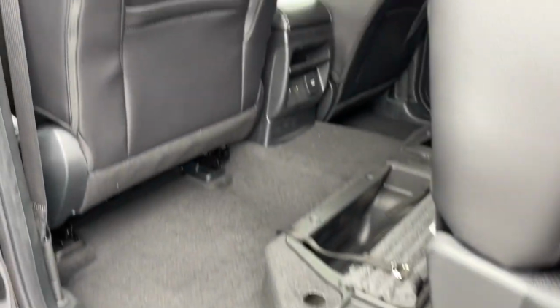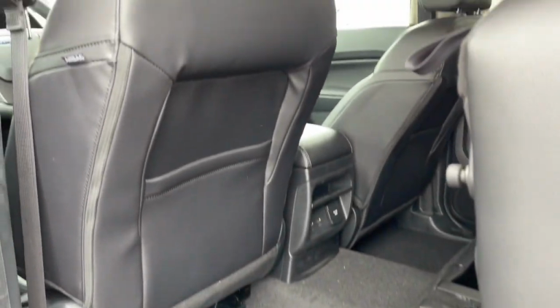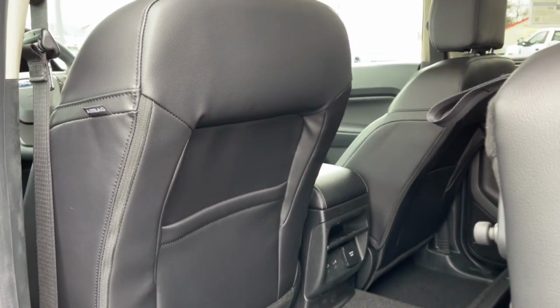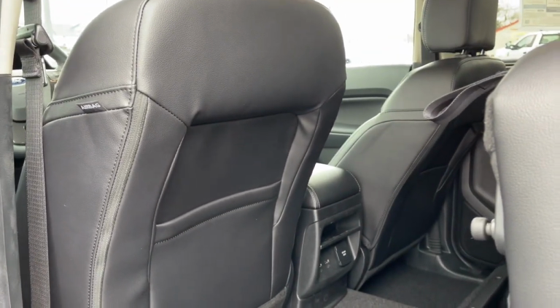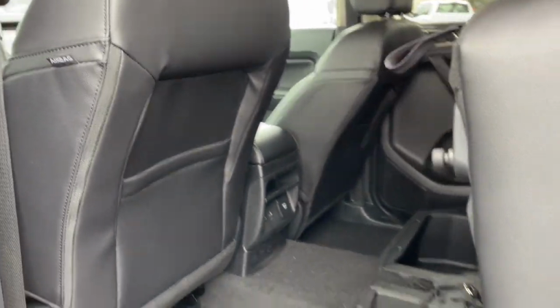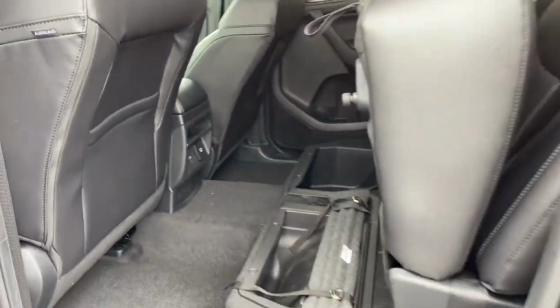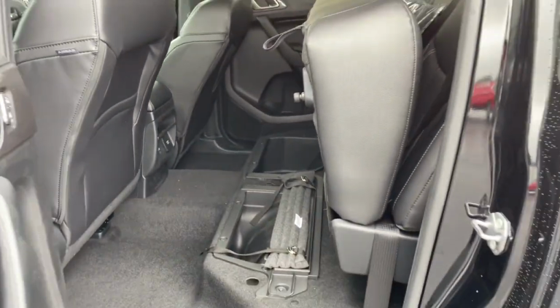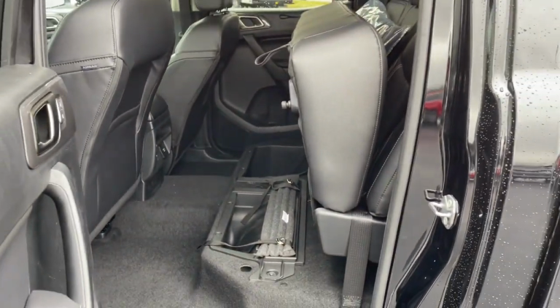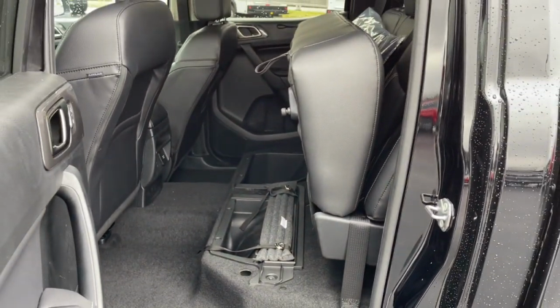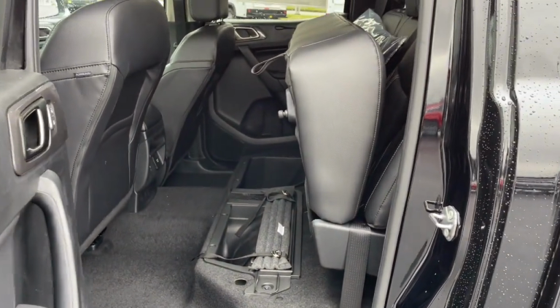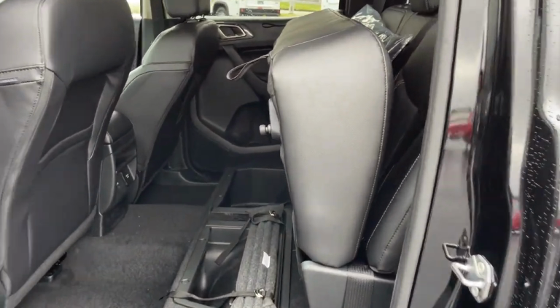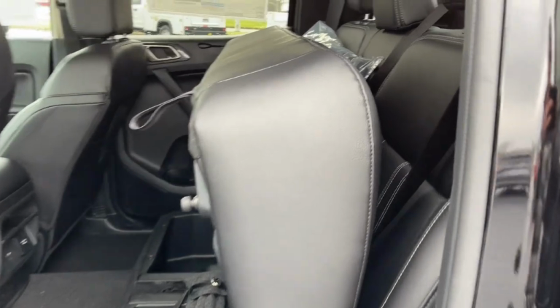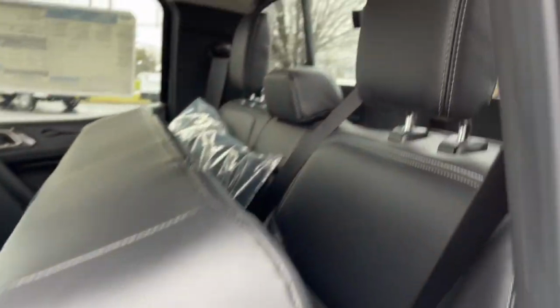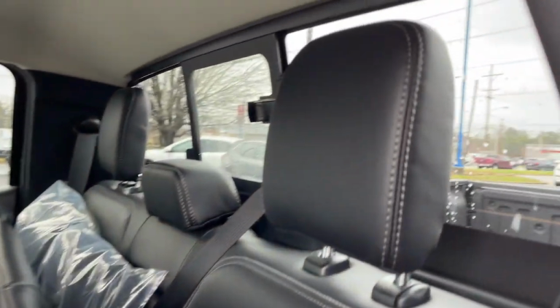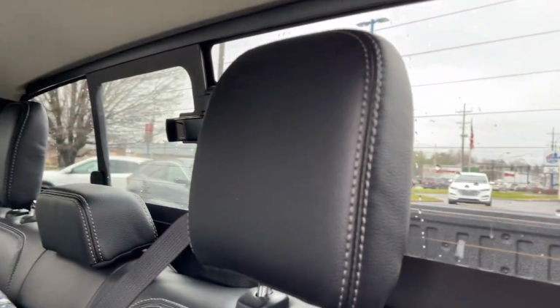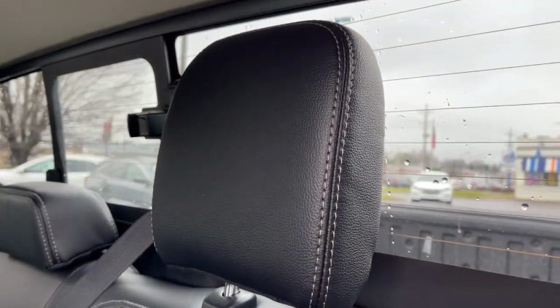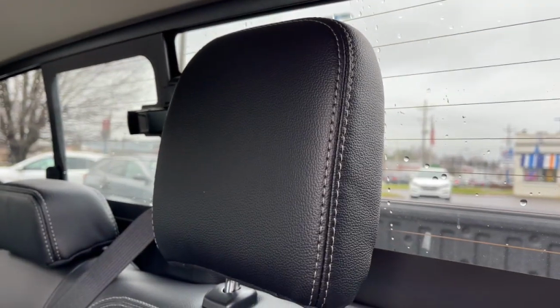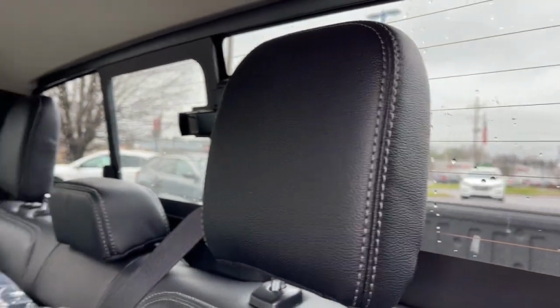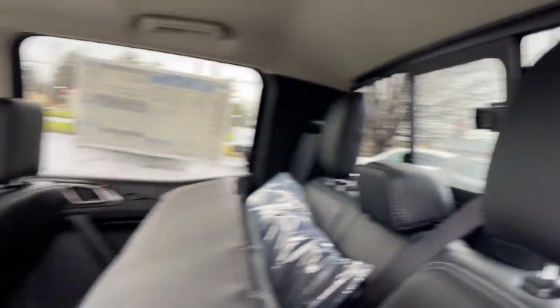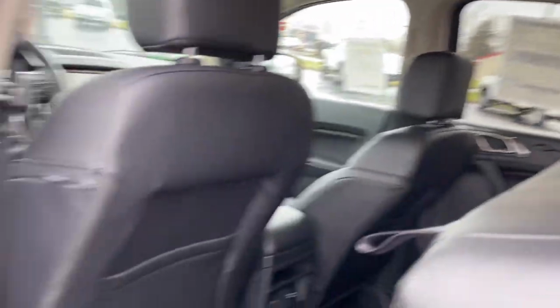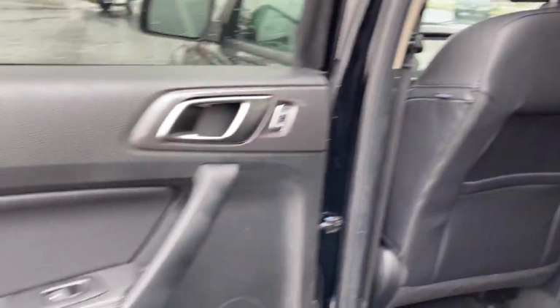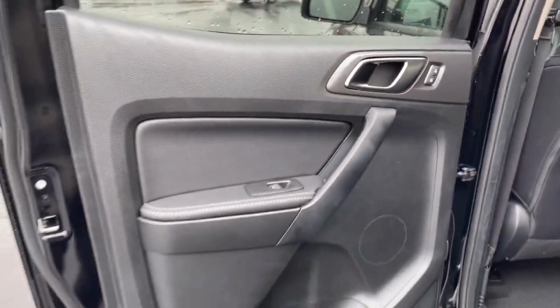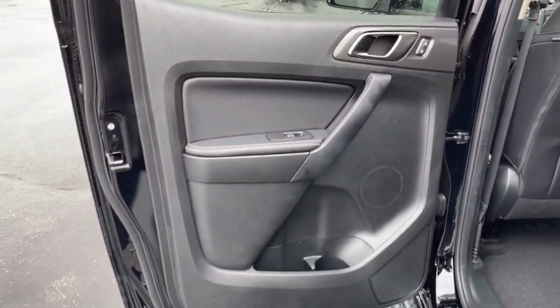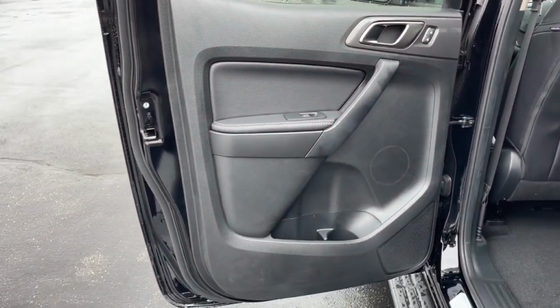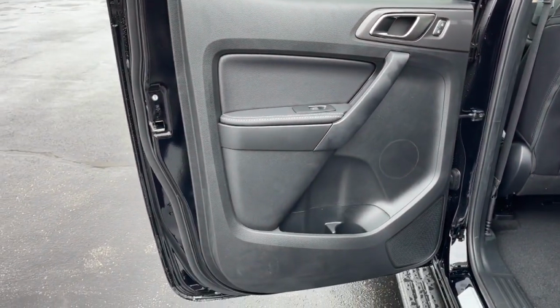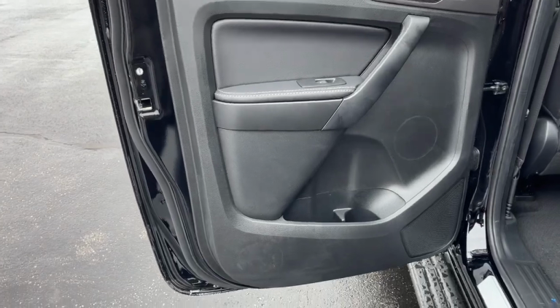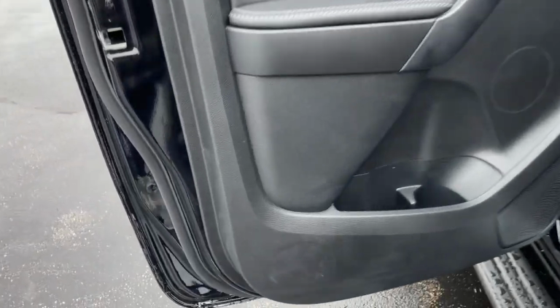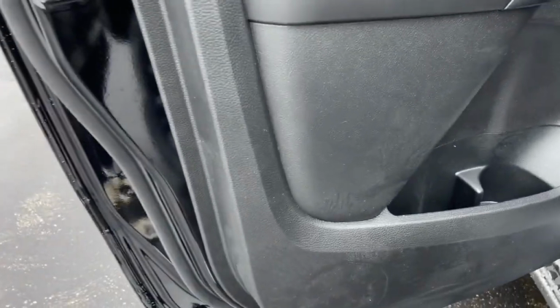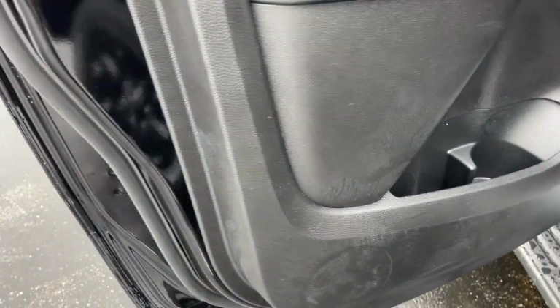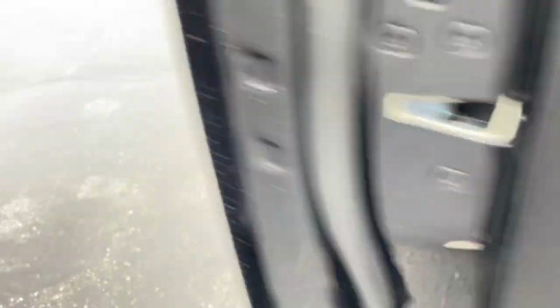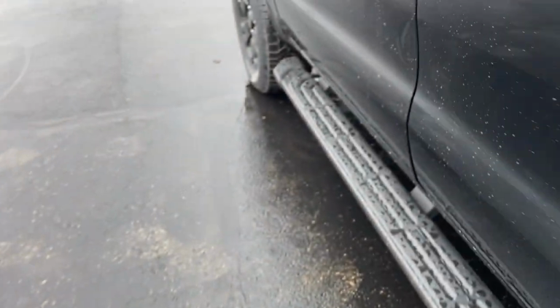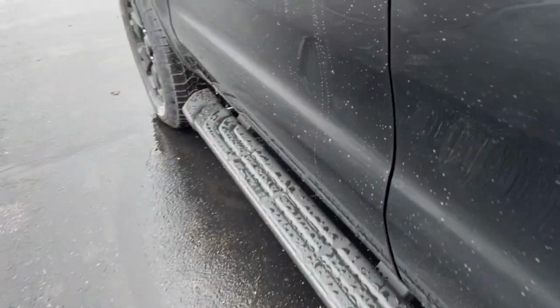Relax and enjoy the freedom of the great outdoors when you head for adventure in this comfortable and versatile Ranger. Treat yourself to a test drive today — our friendly staff will give you an outstanding customer experience.